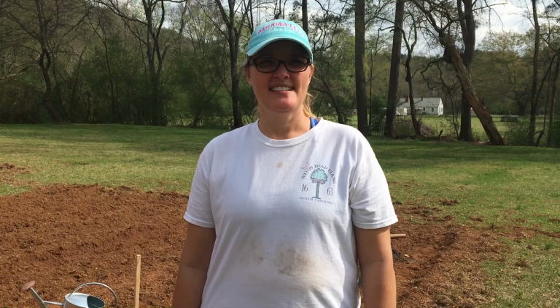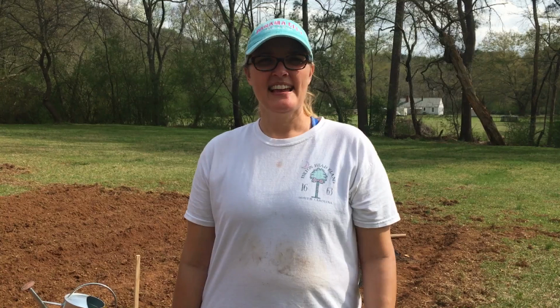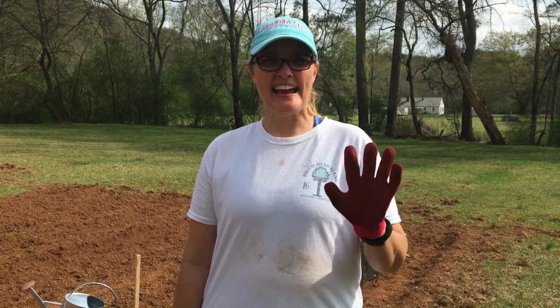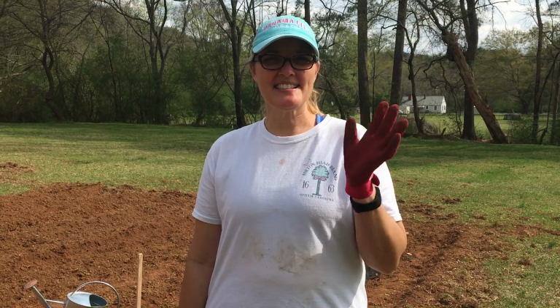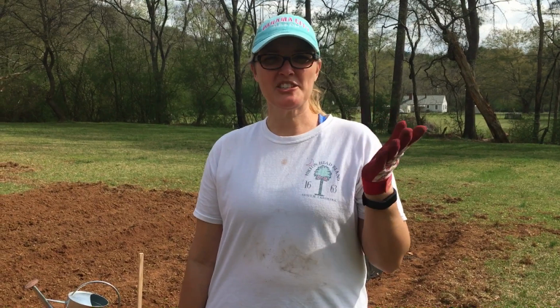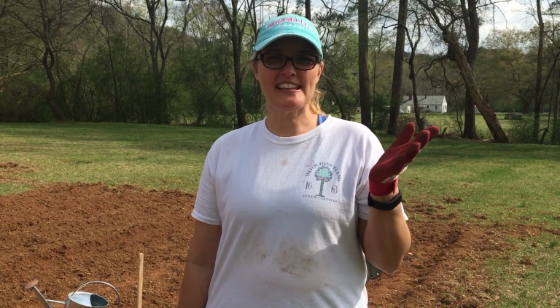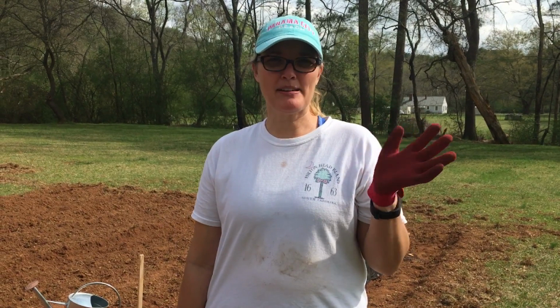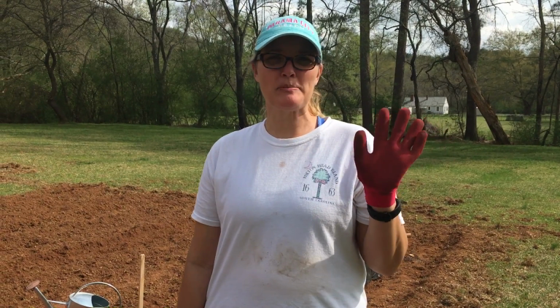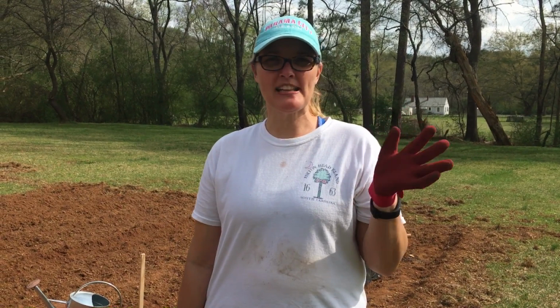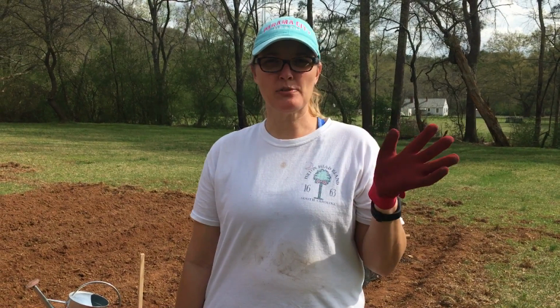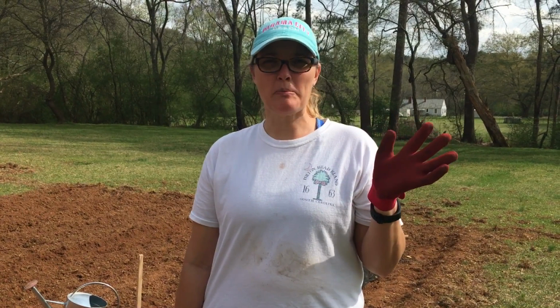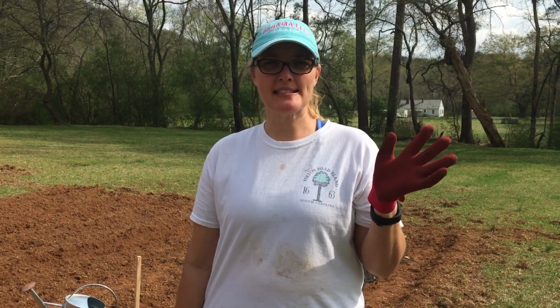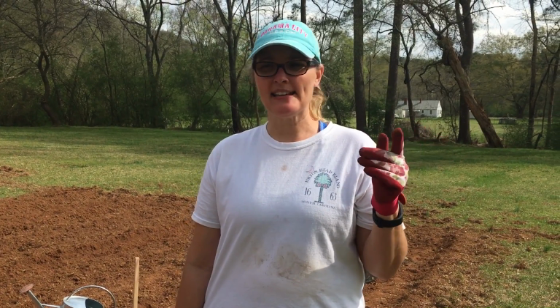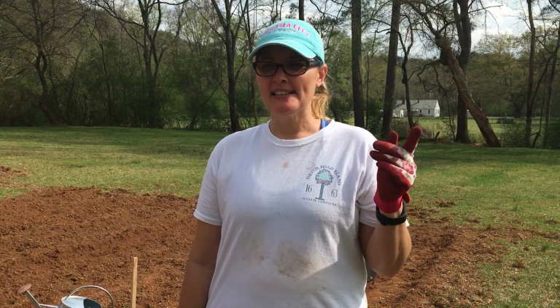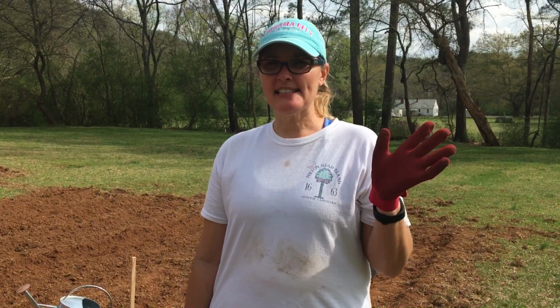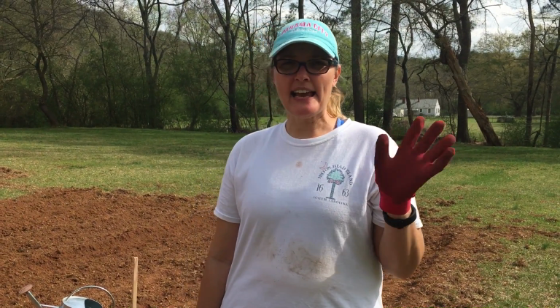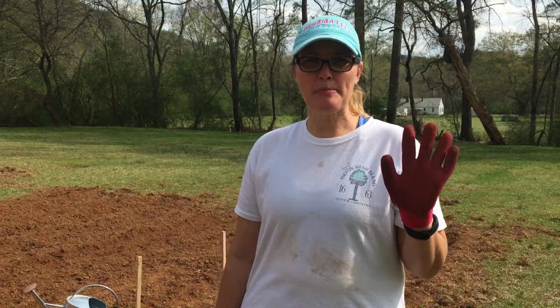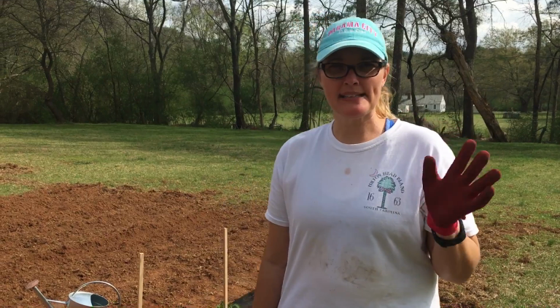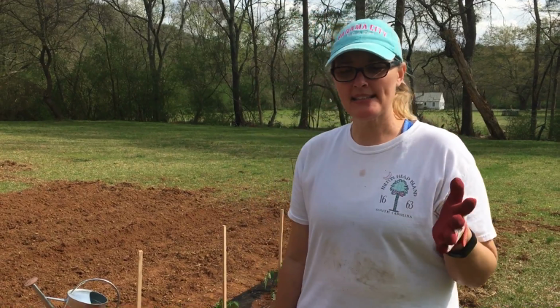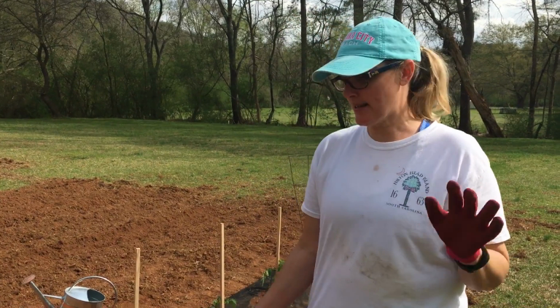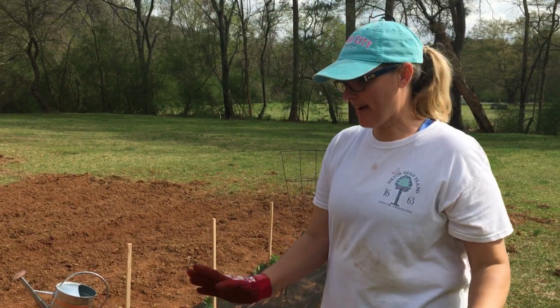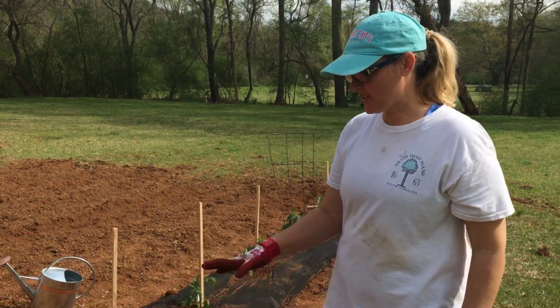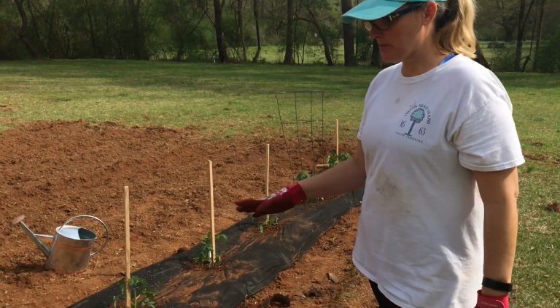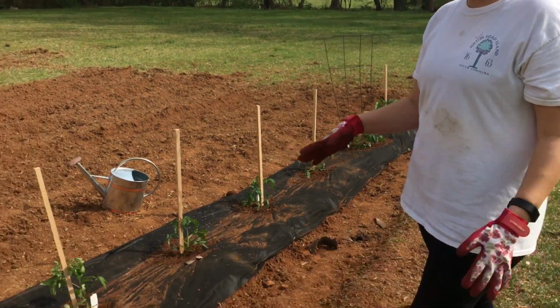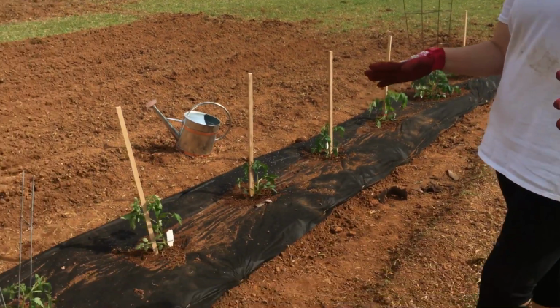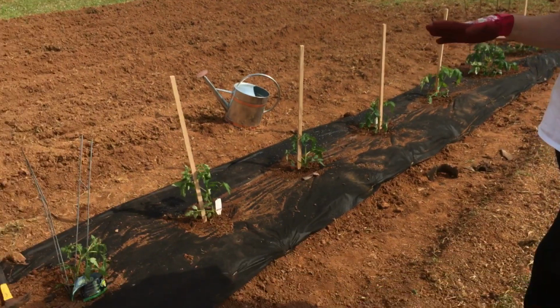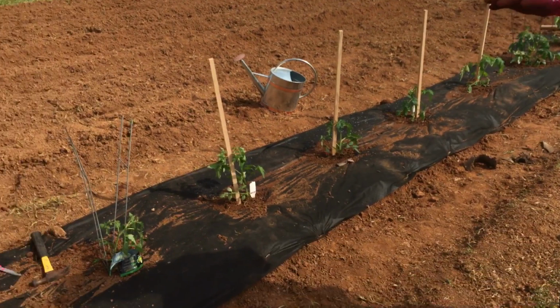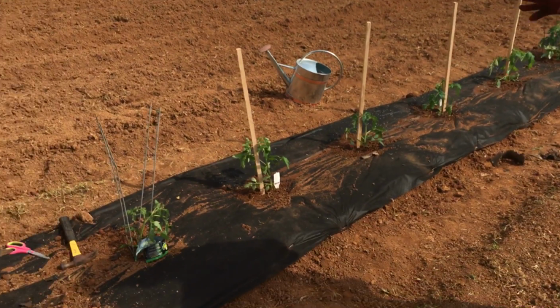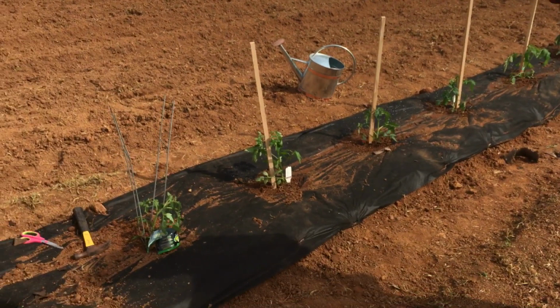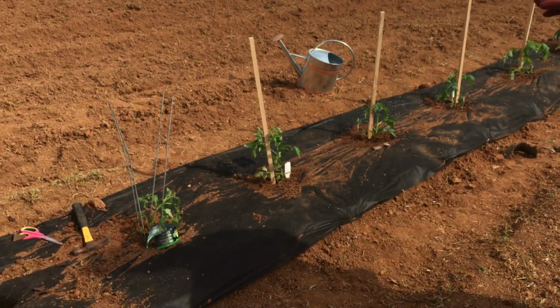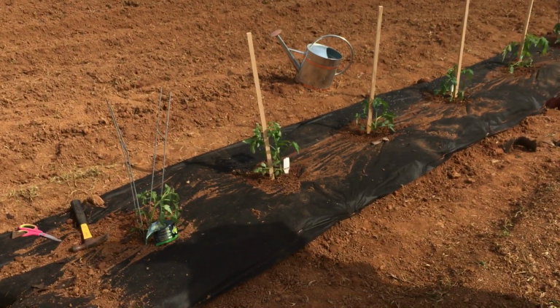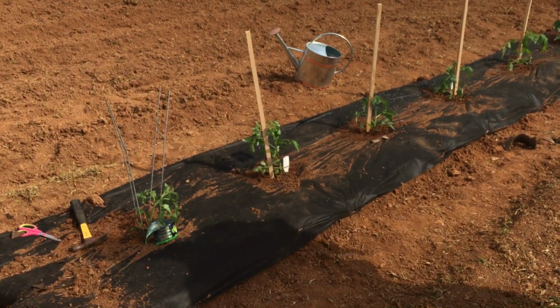Hey guys, it's Shelly coming from Shelly's Floral Basket. Today I've been planting some of my vegetables because I'm doing a vegetable and a flower garden.